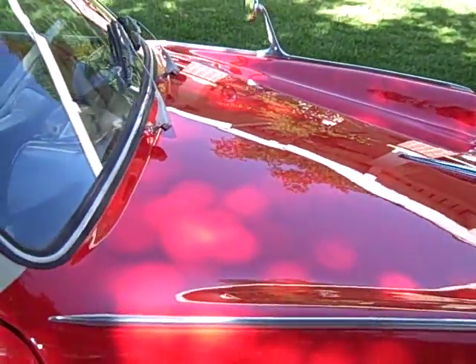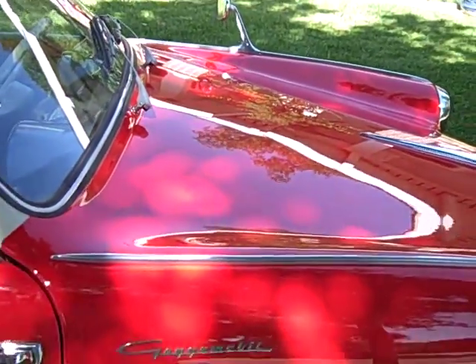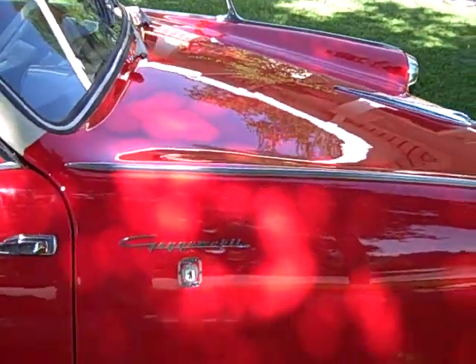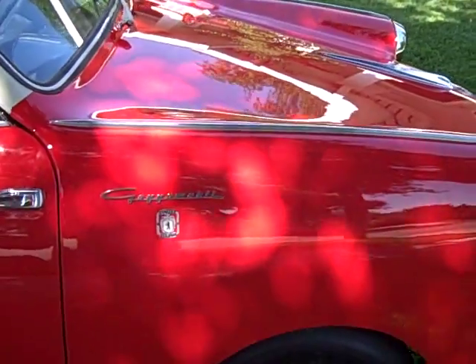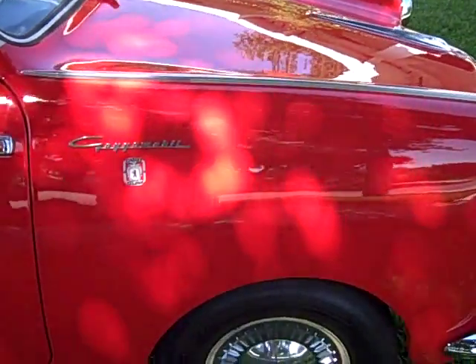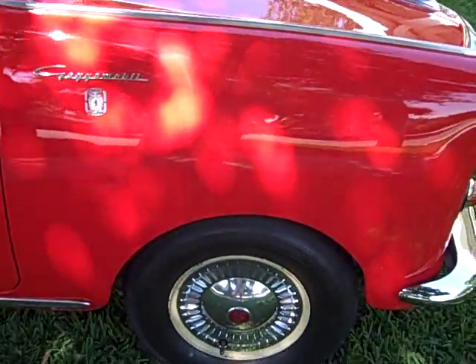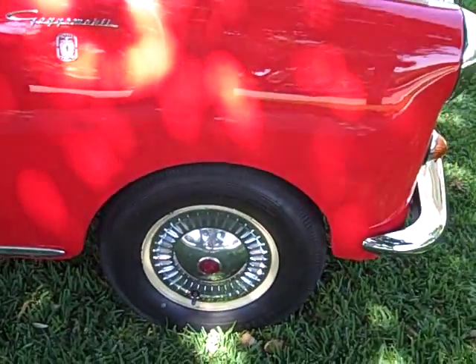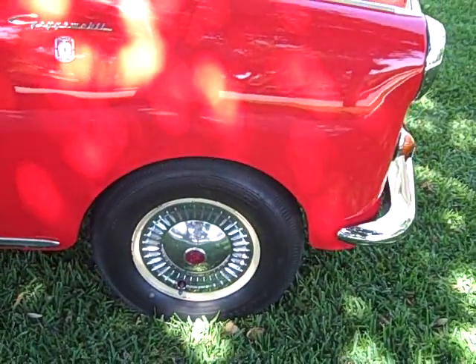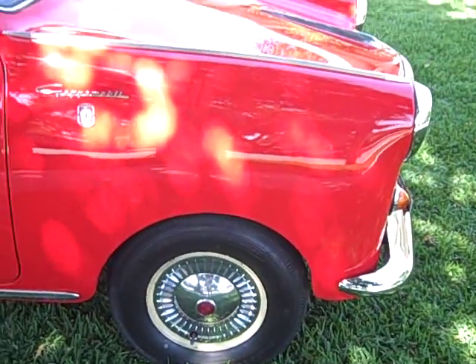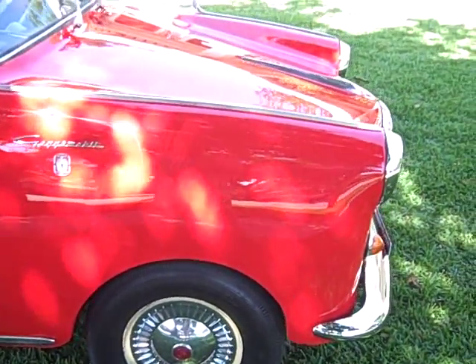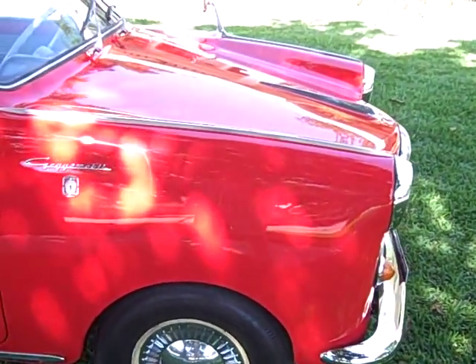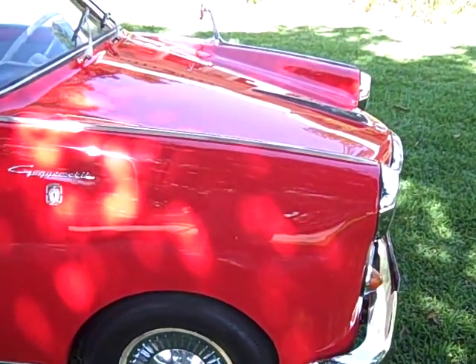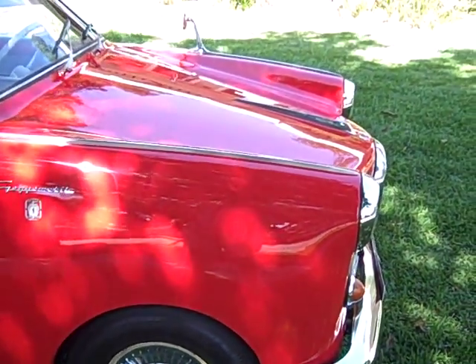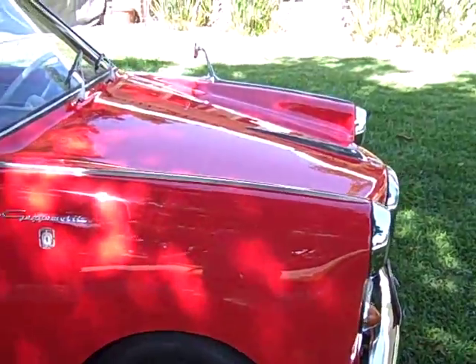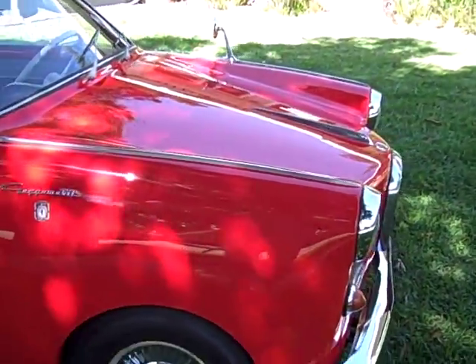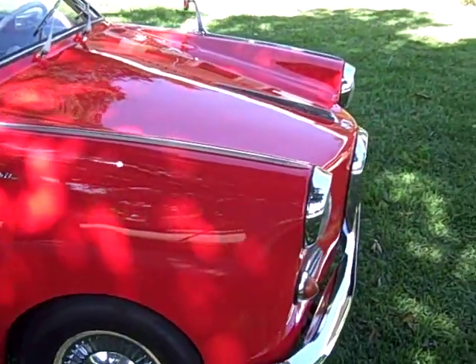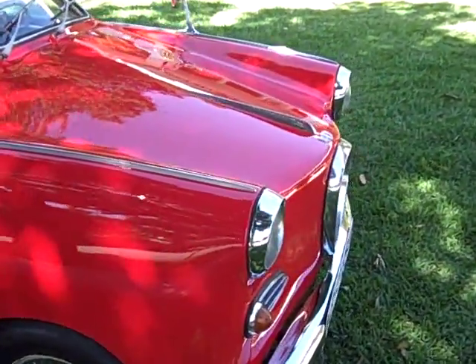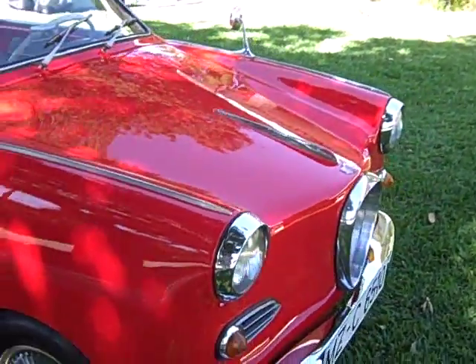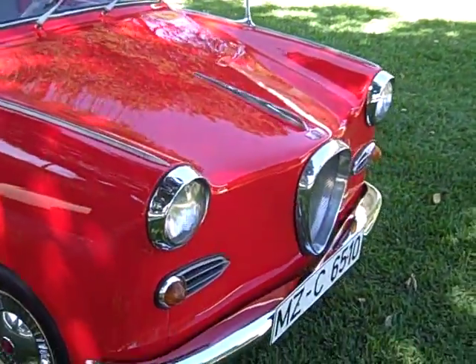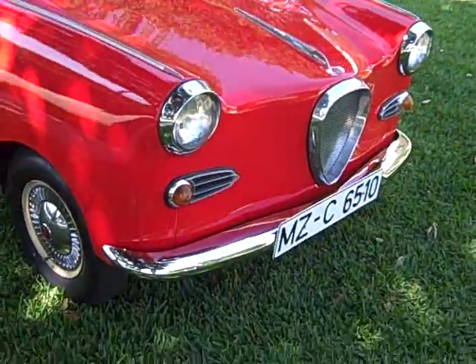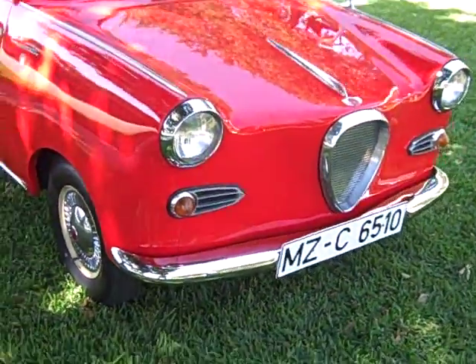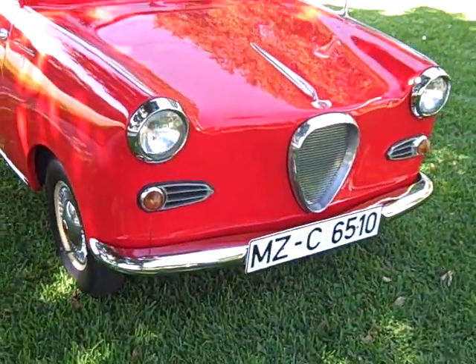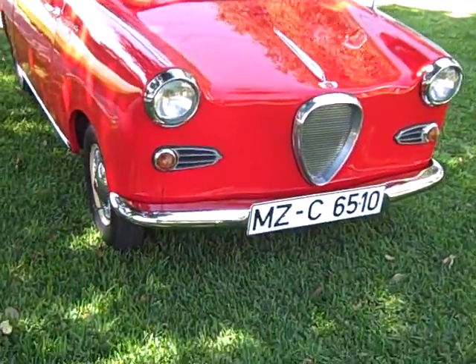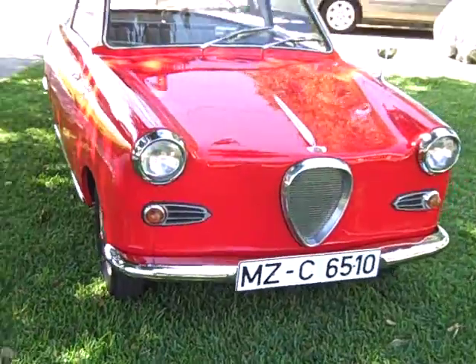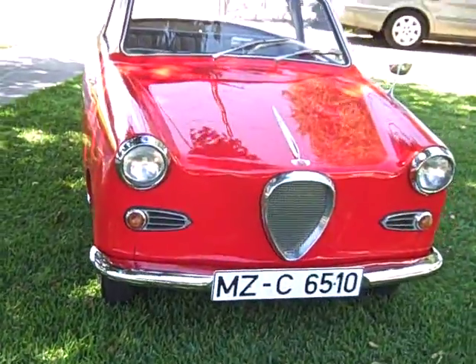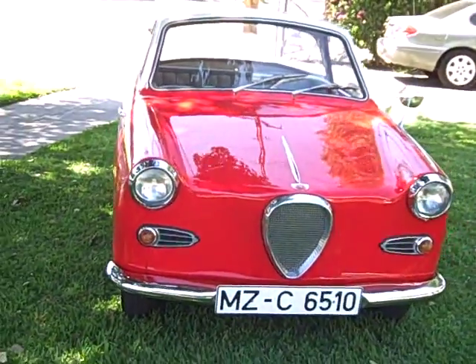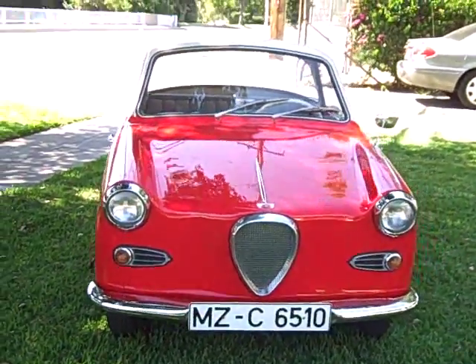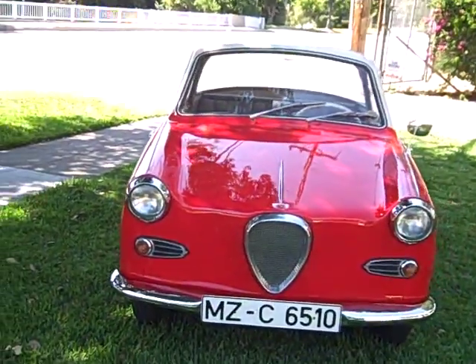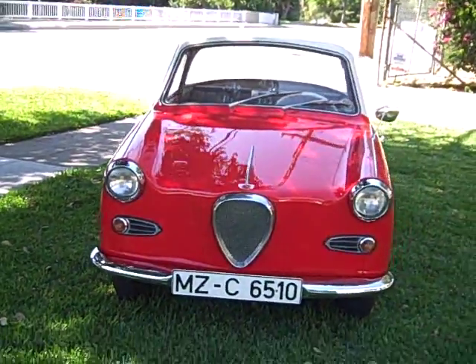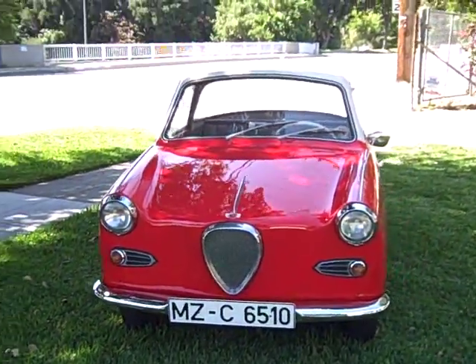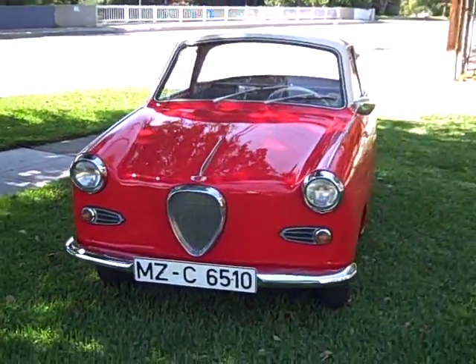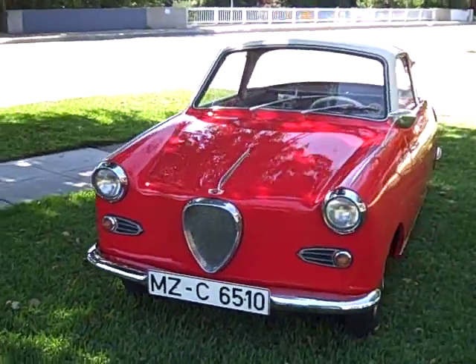It has about 50,000 kilometers on it. I think that equates to probably 55,000 miles — I don't know my kilometers to miles math — but there's the front end. Really, really cute little car. Draws a crowd everywhere we go.